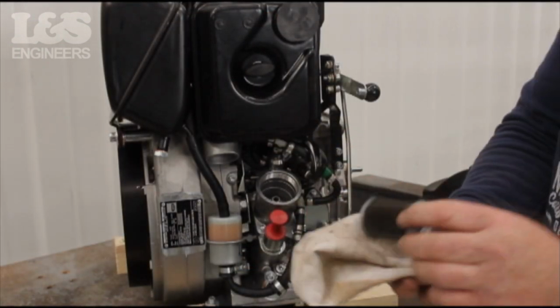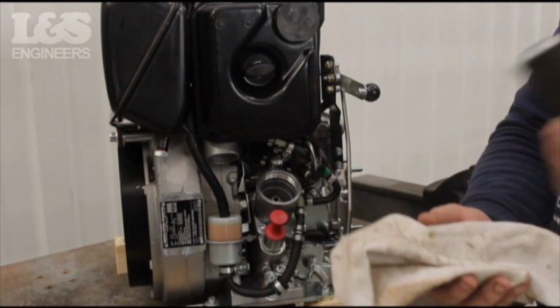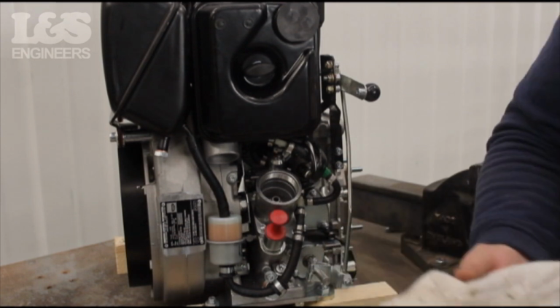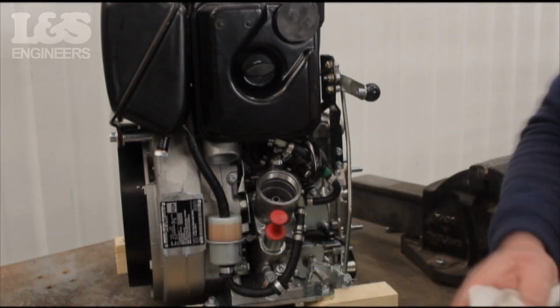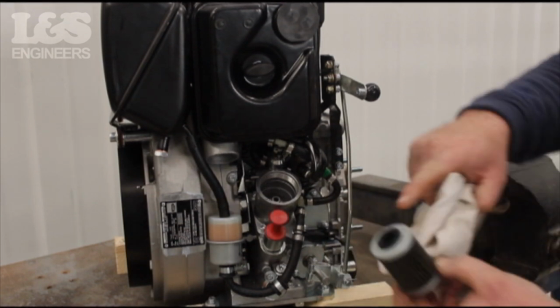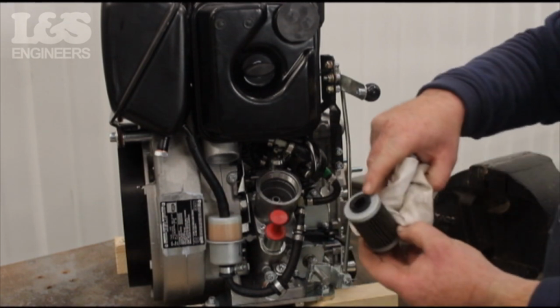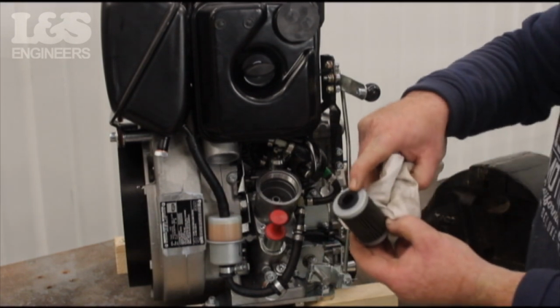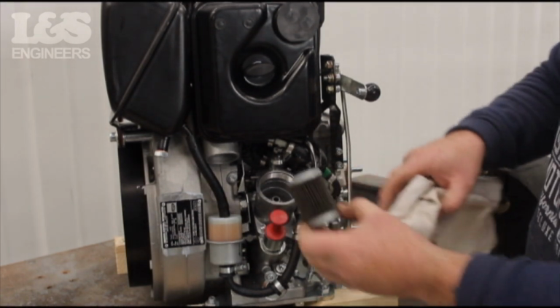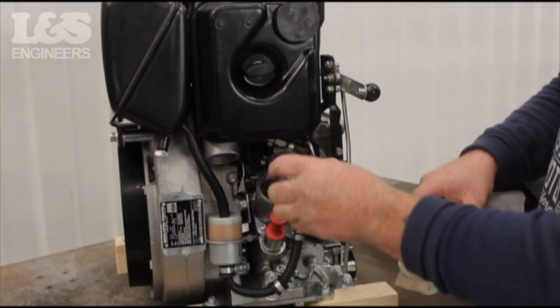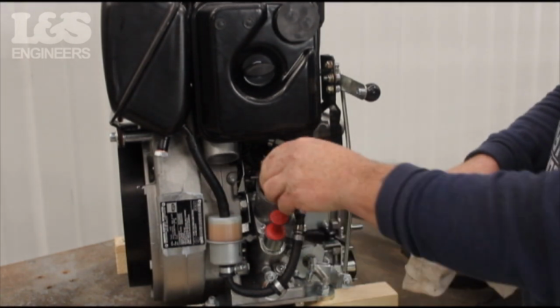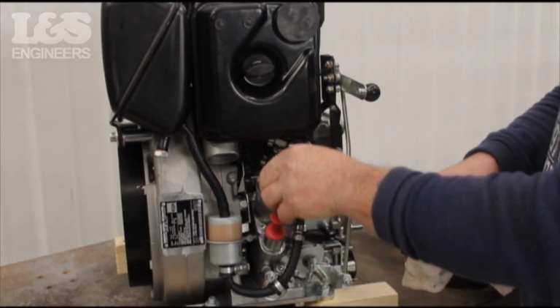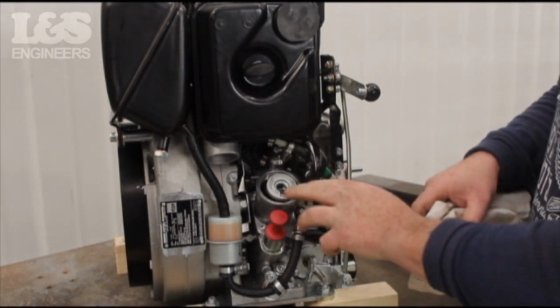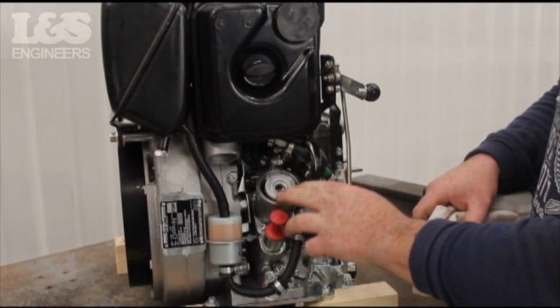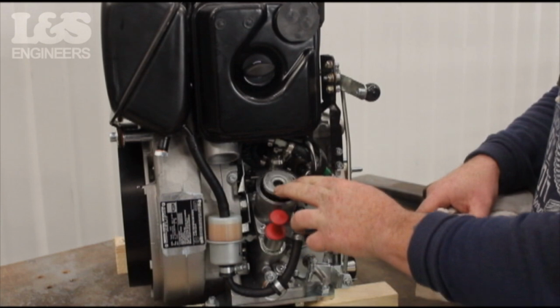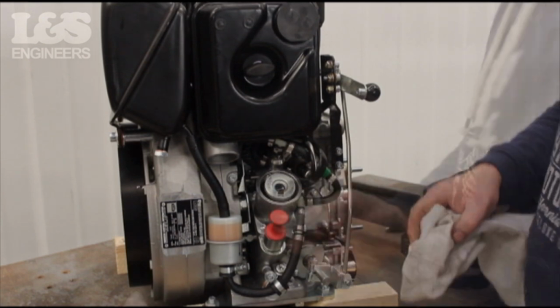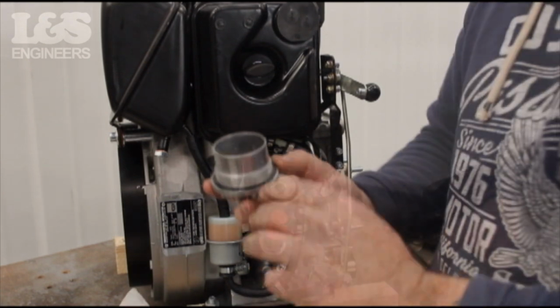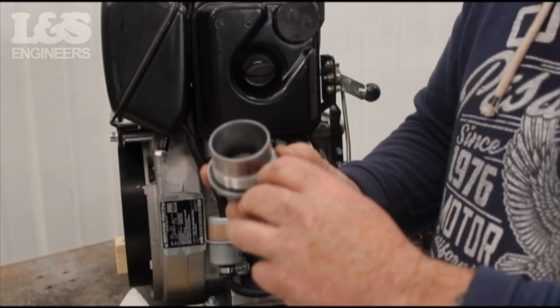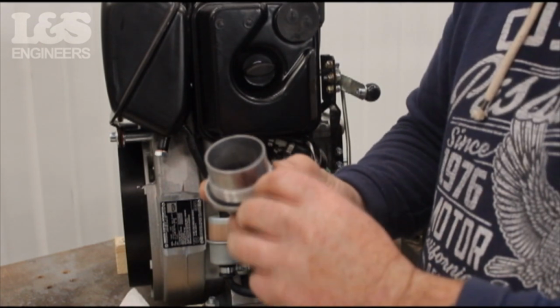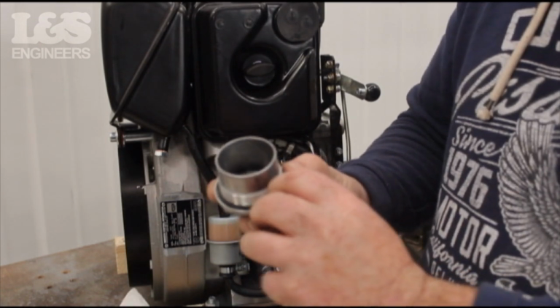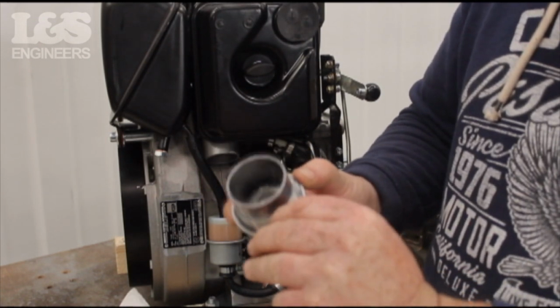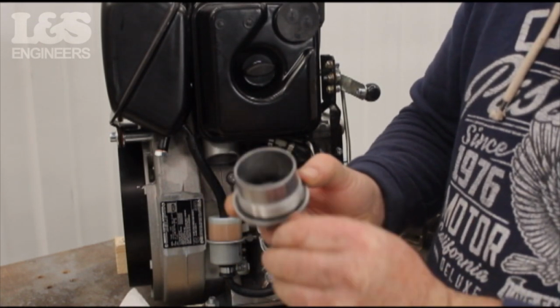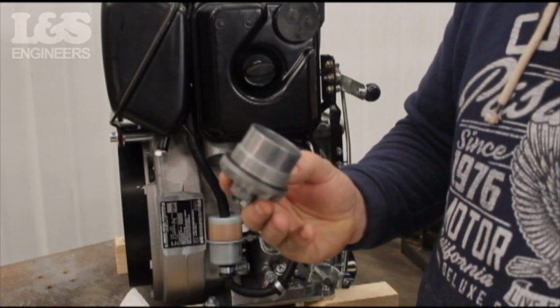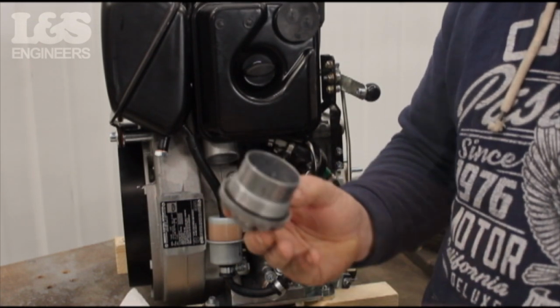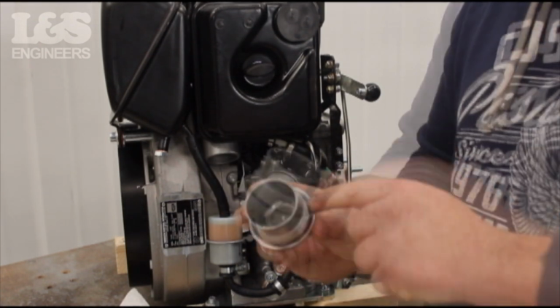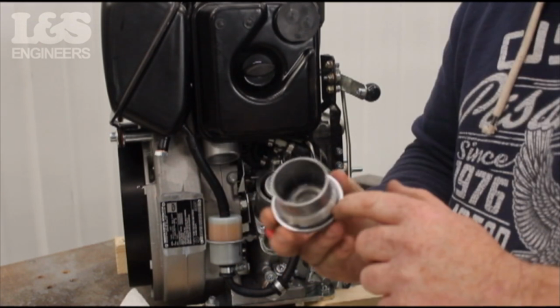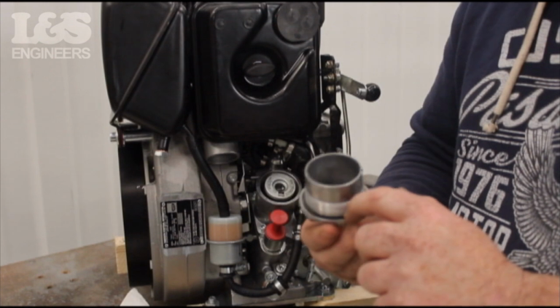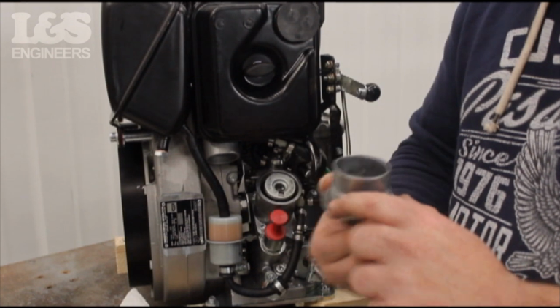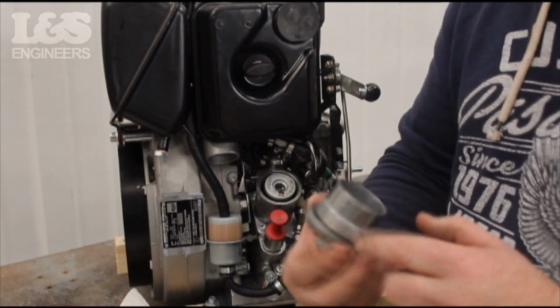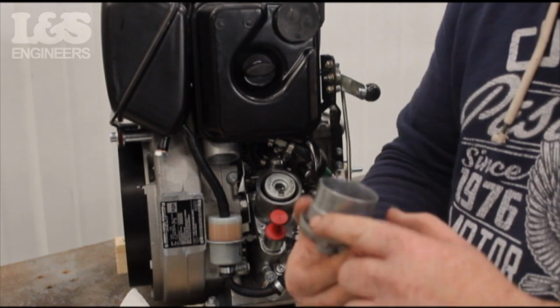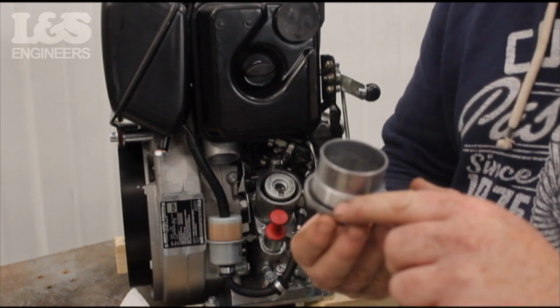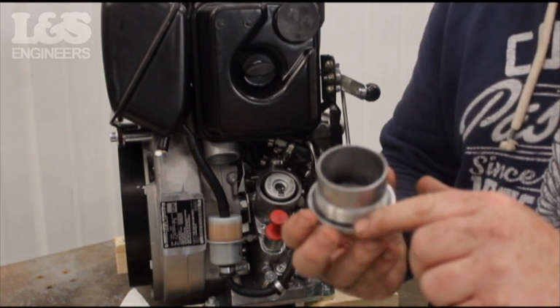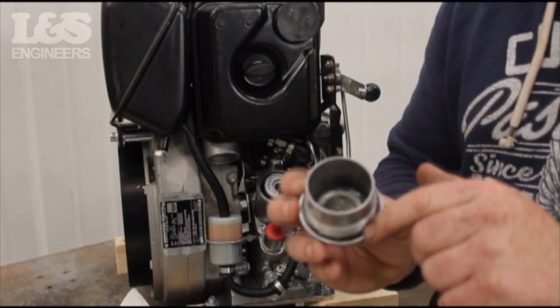Place the oil filter back into position; this can only be placed one way with the rubber seal end. You can also check the gasket for damage and renew if necessary. Coat the screw cap thread and gasket with lubricant.